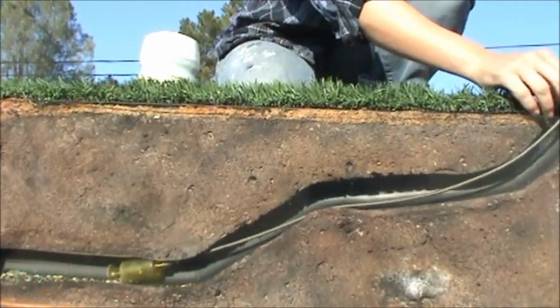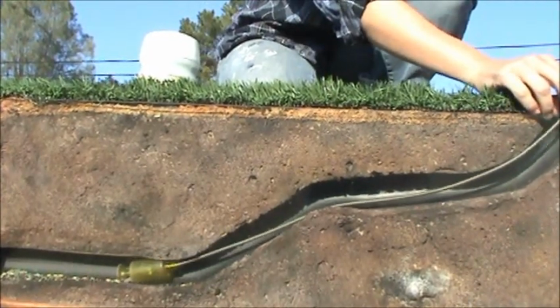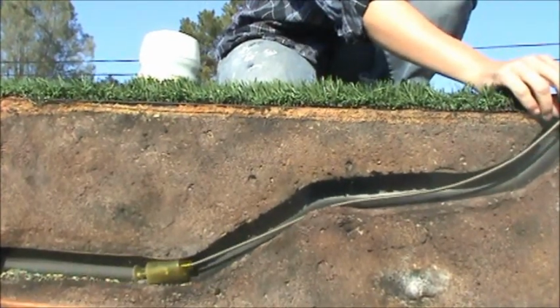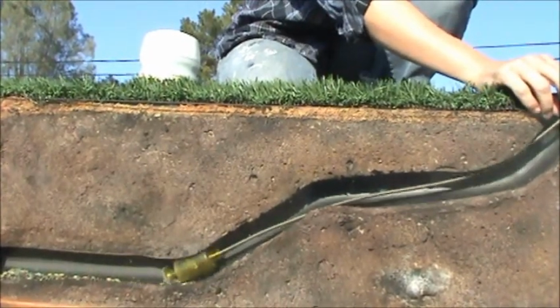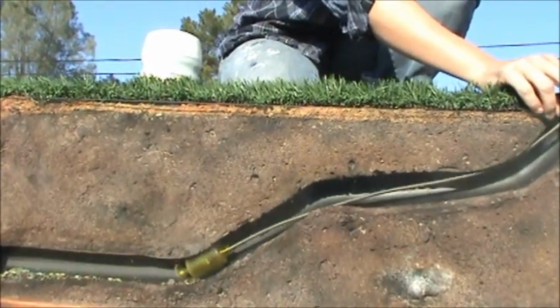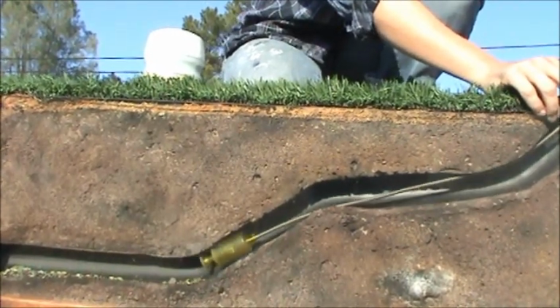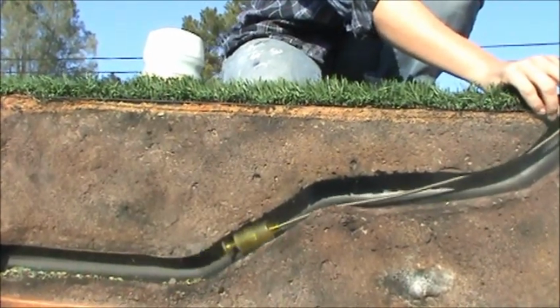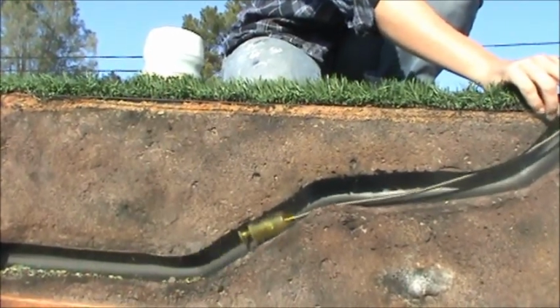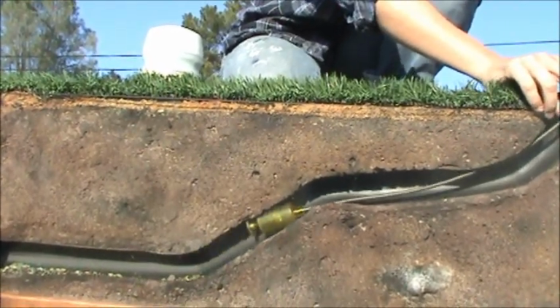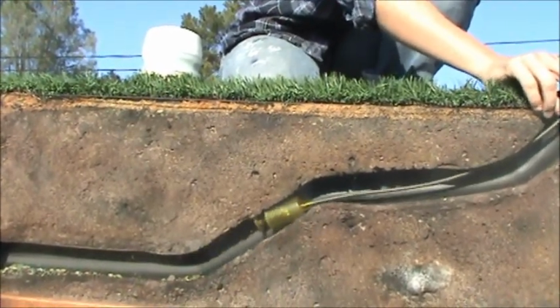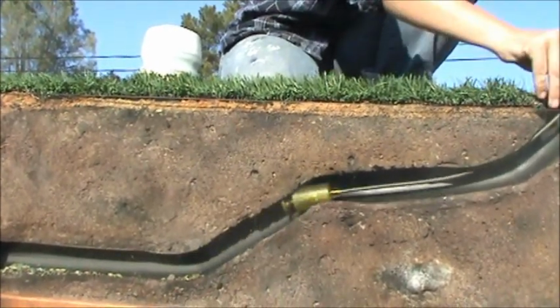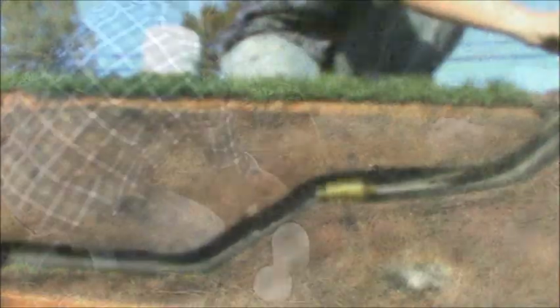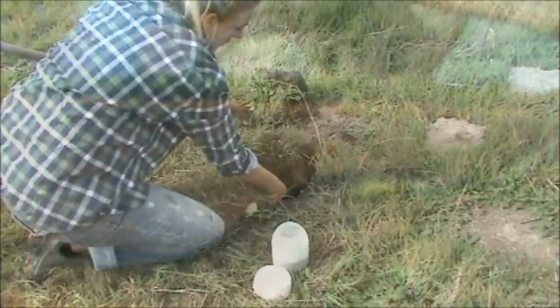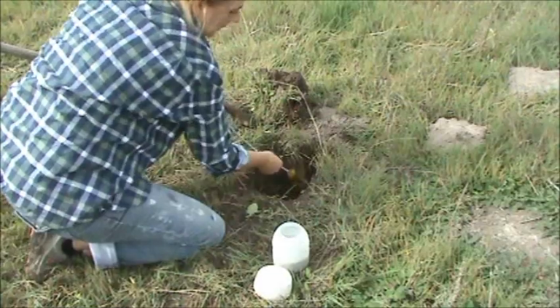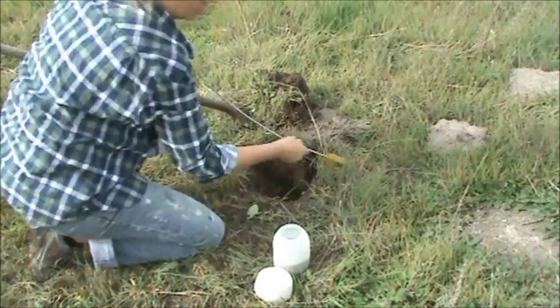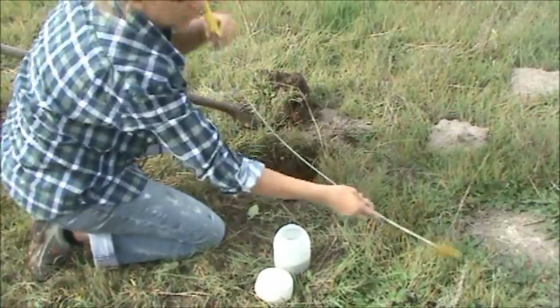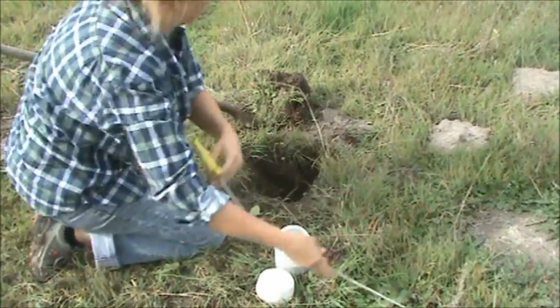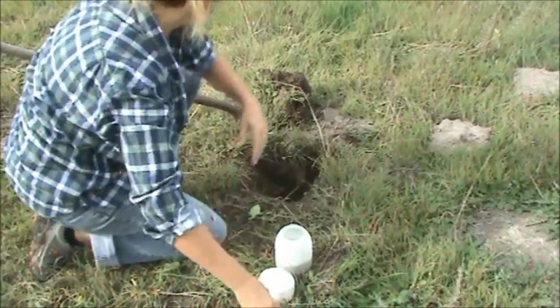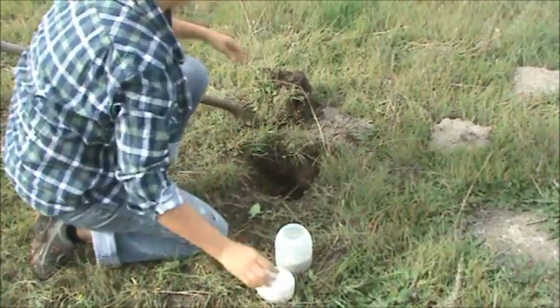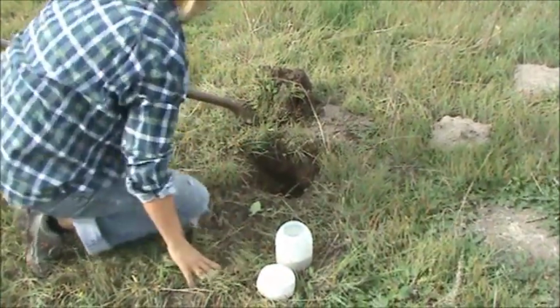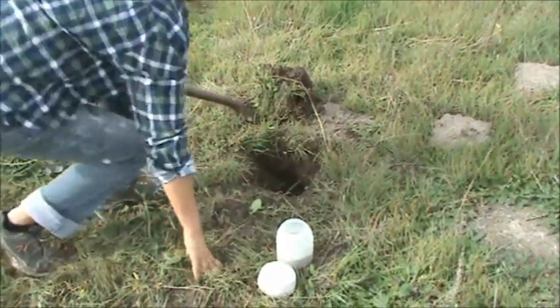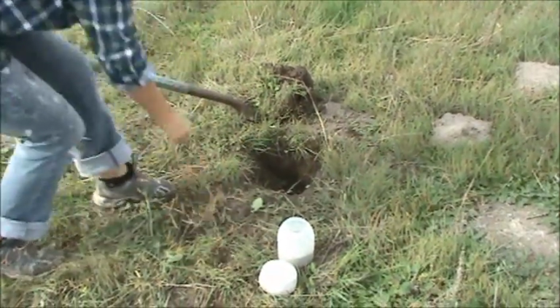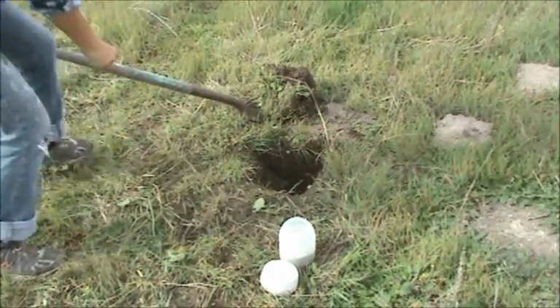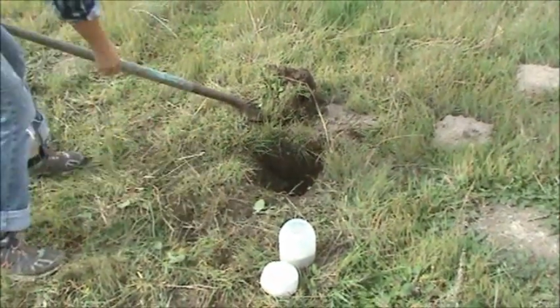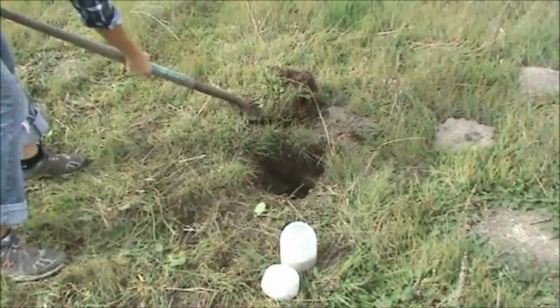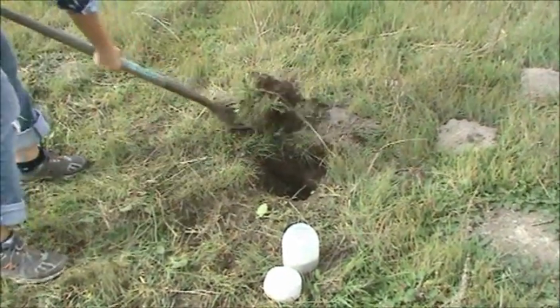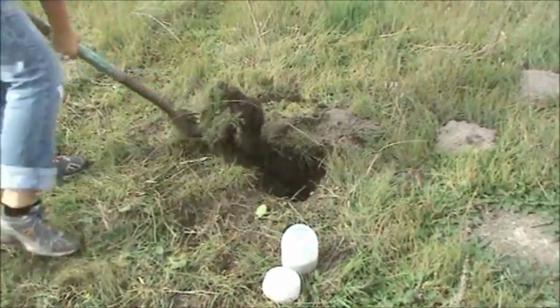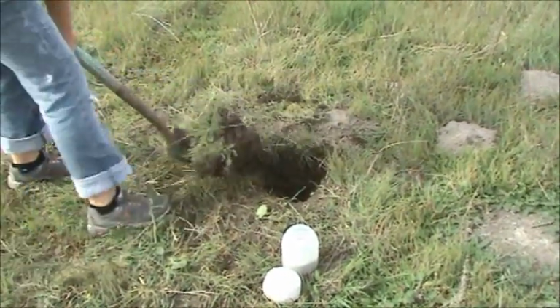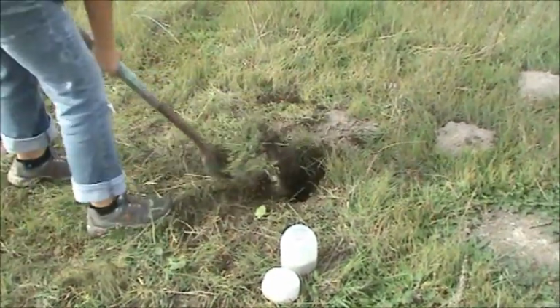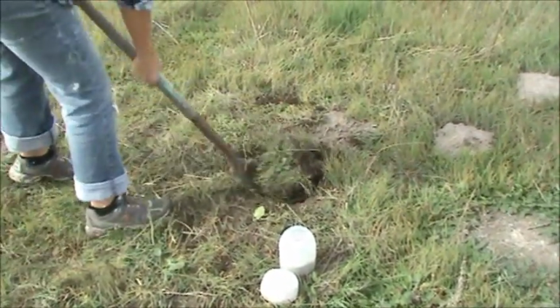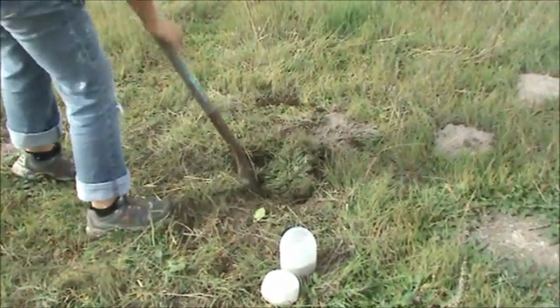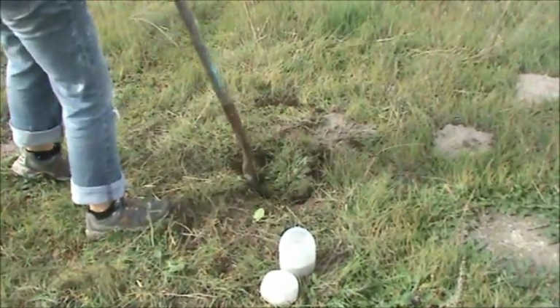Once the applicator has been removed completely, bury the hole to protect surface animals and prevent the targeted gopher from surfacing.